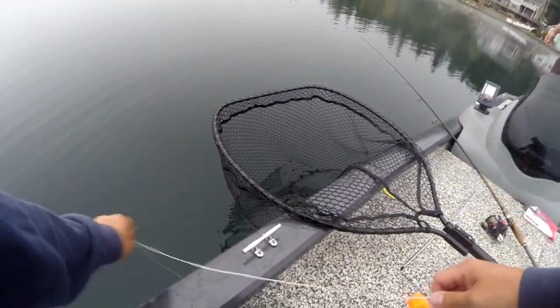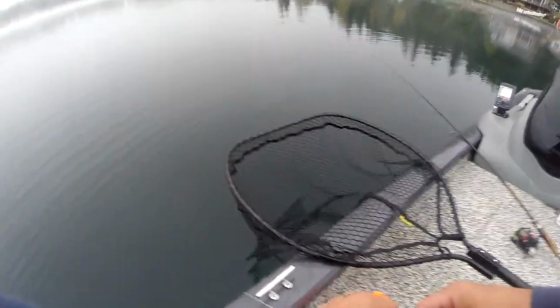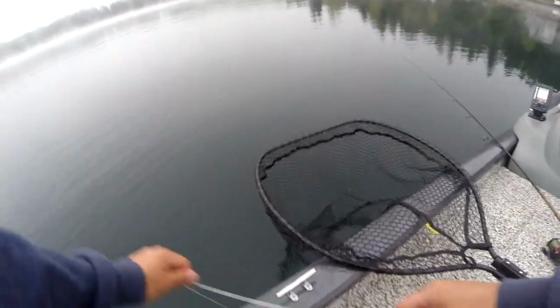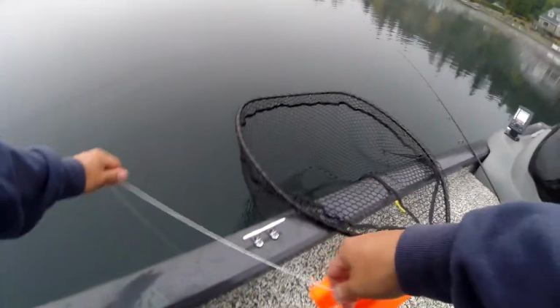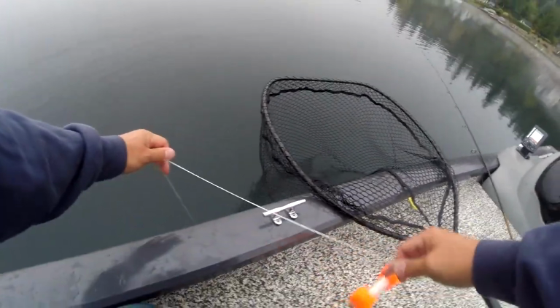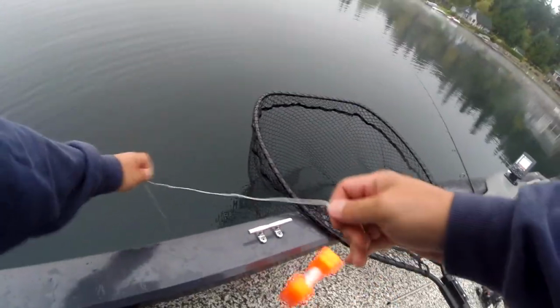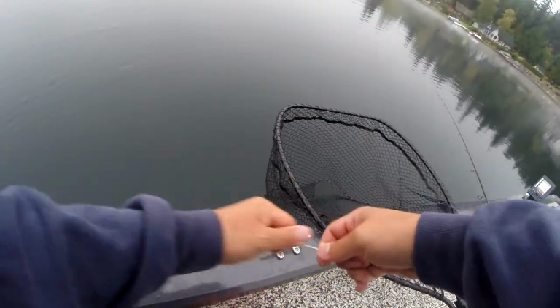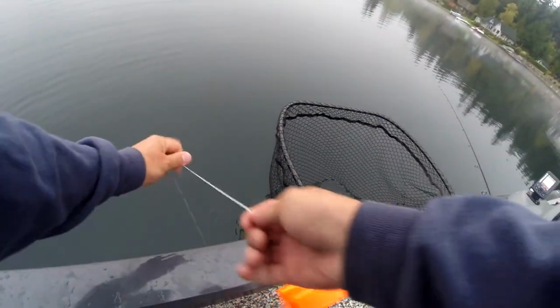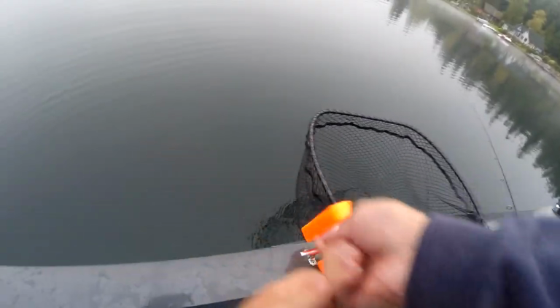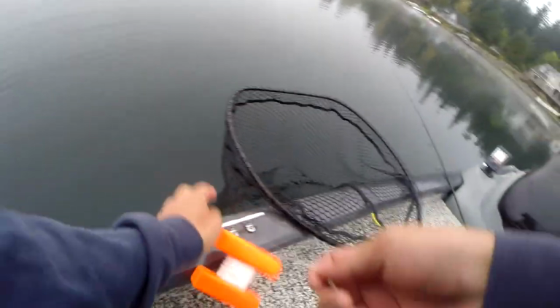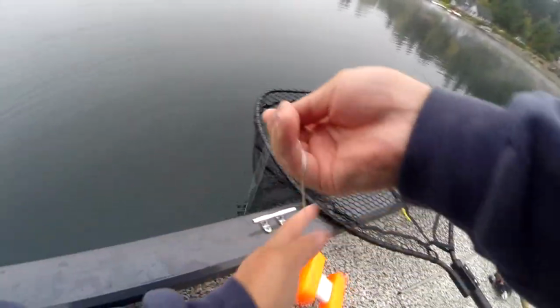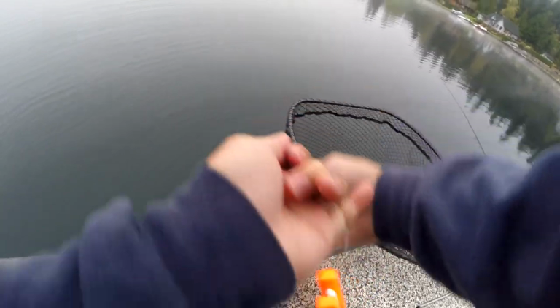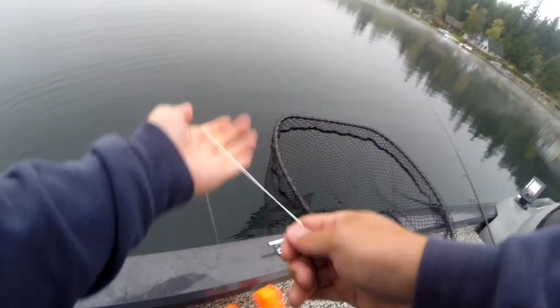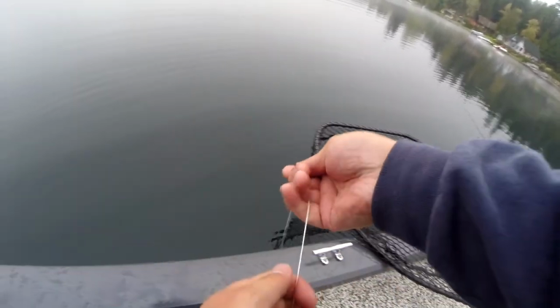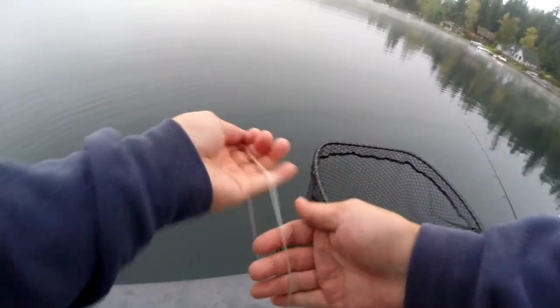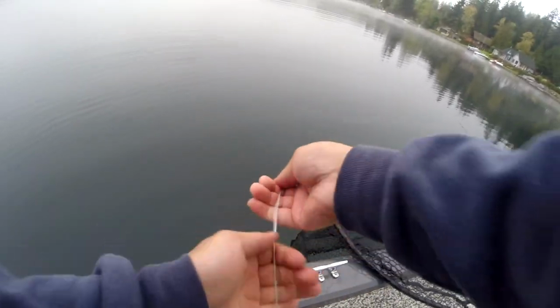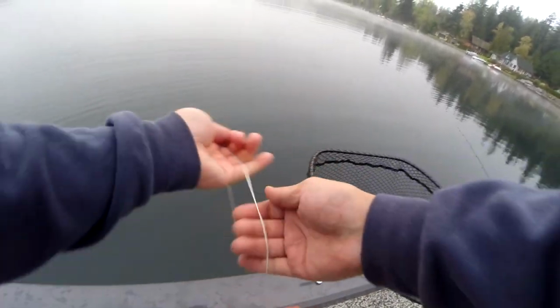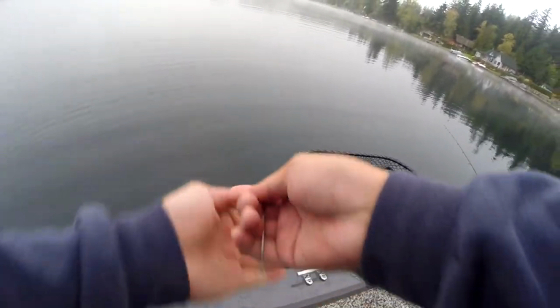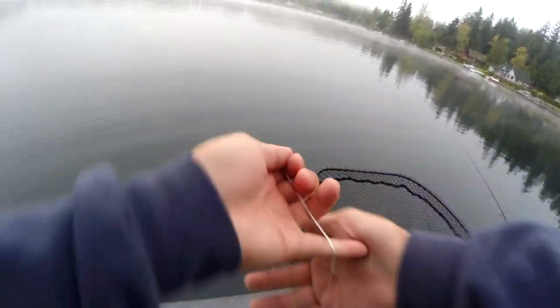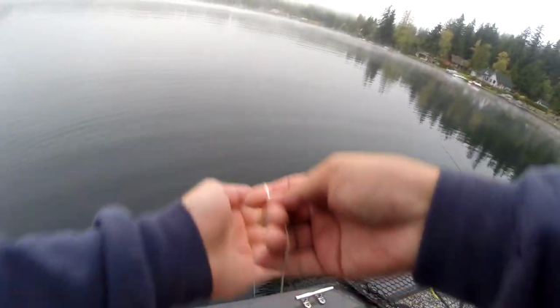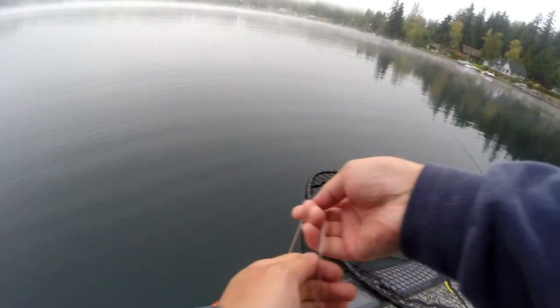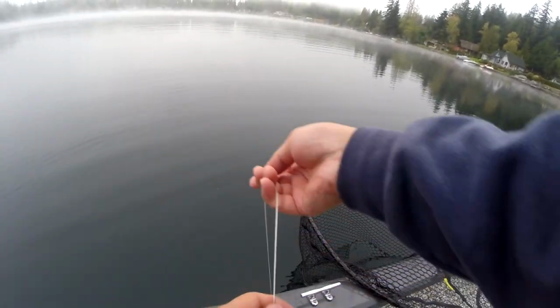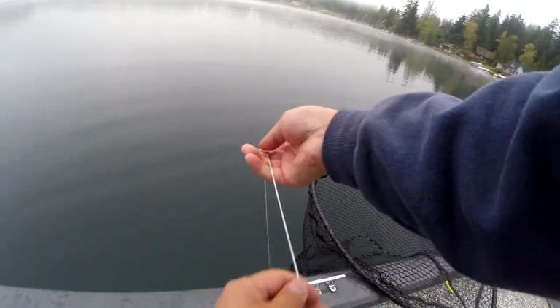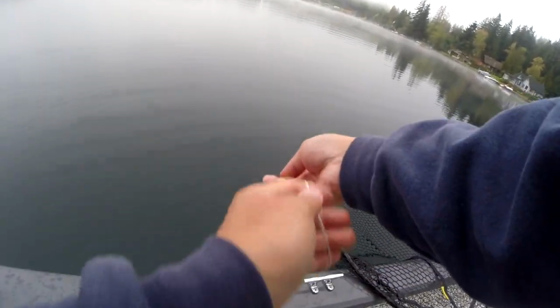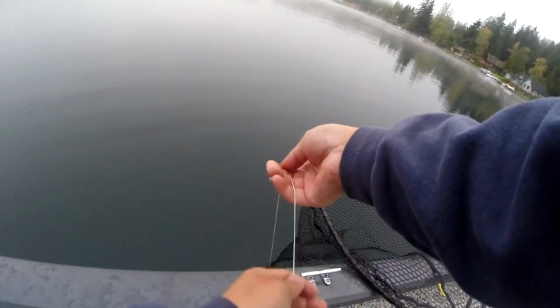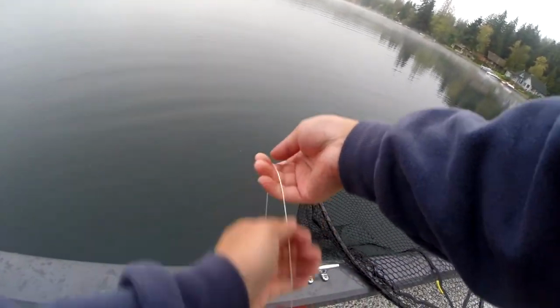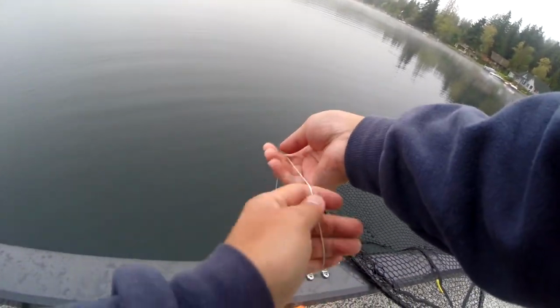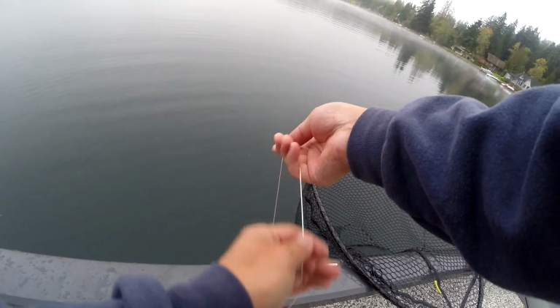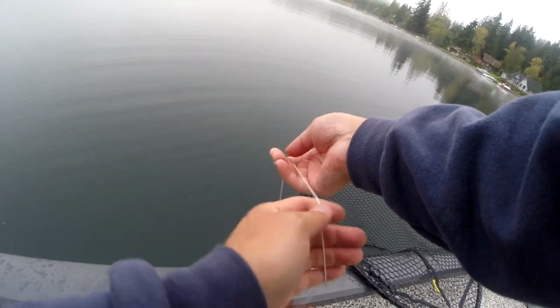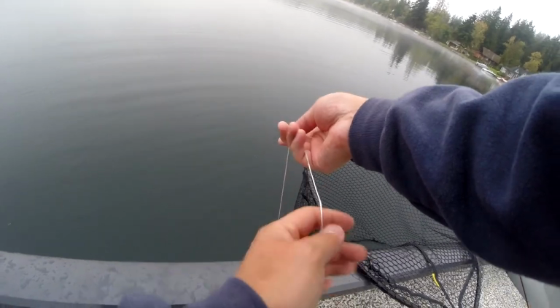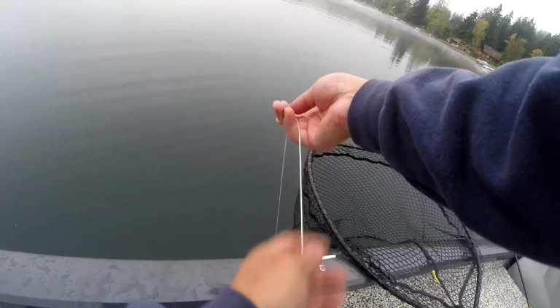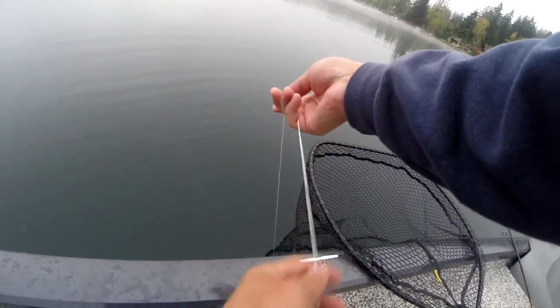This is a trick I learned from a video by Matt Newman: stick the end of a marker buoy down his throat, and once he gets to the bottom, tug and pop it out.